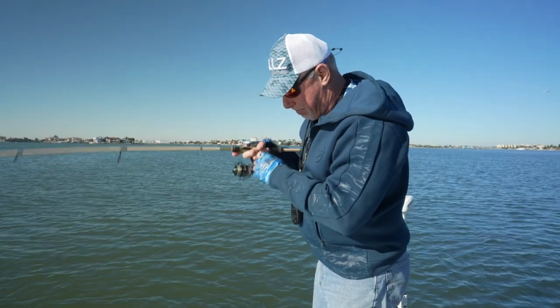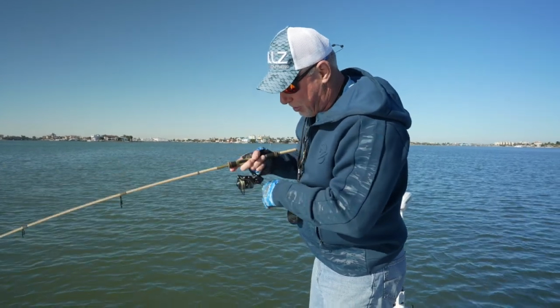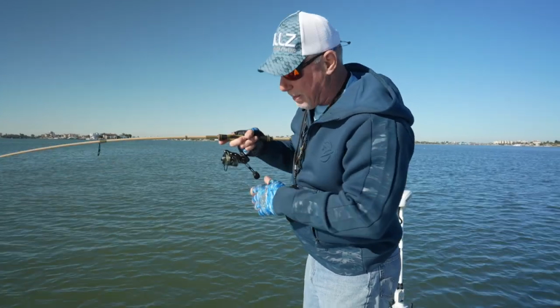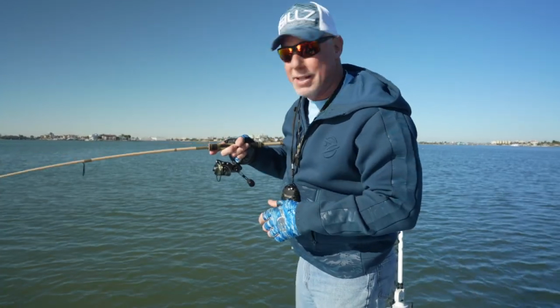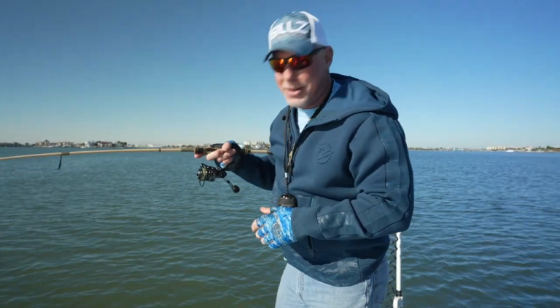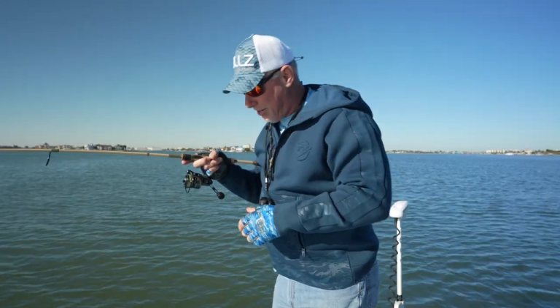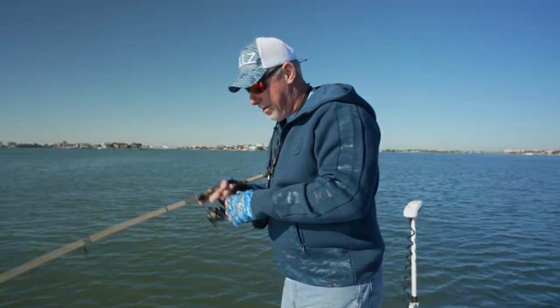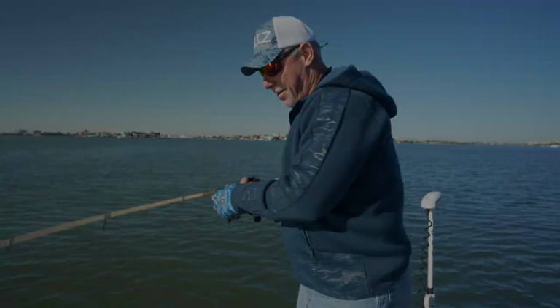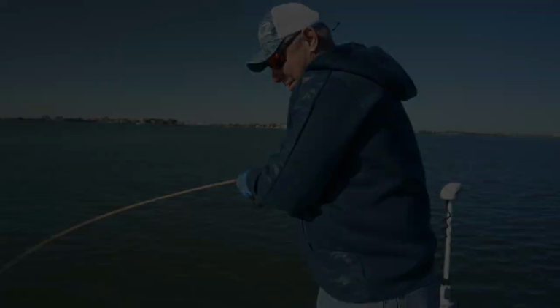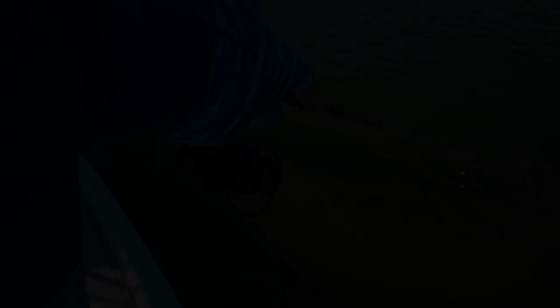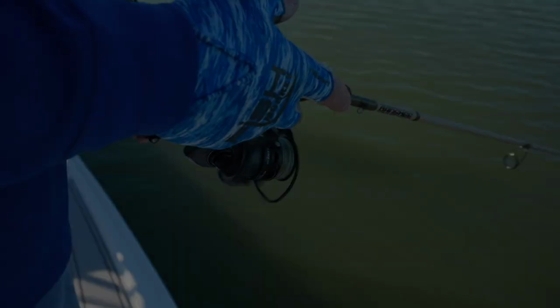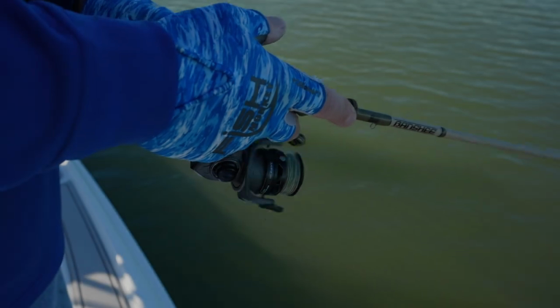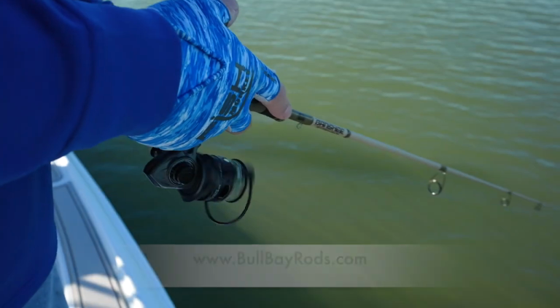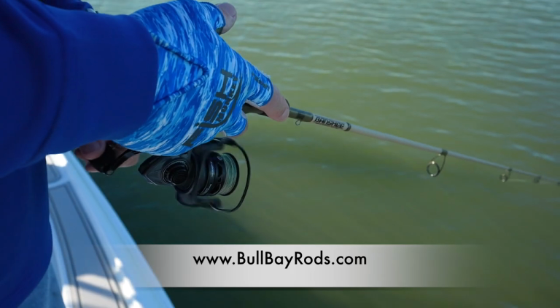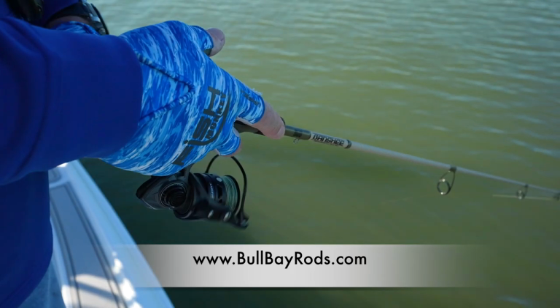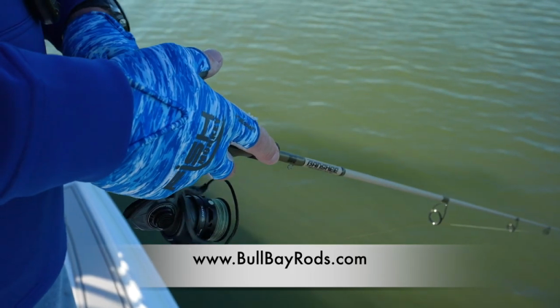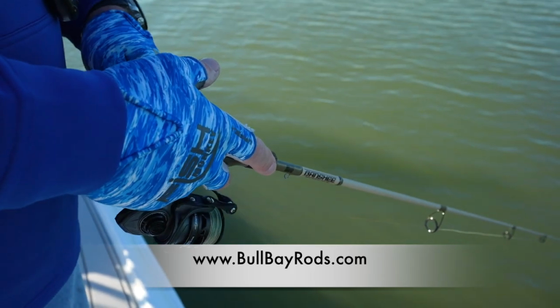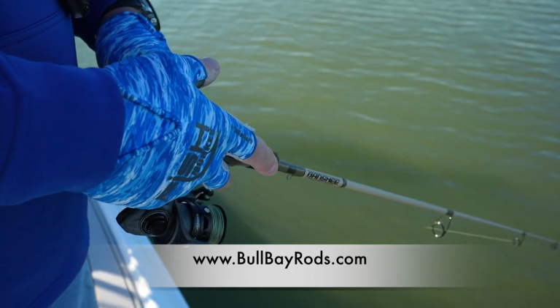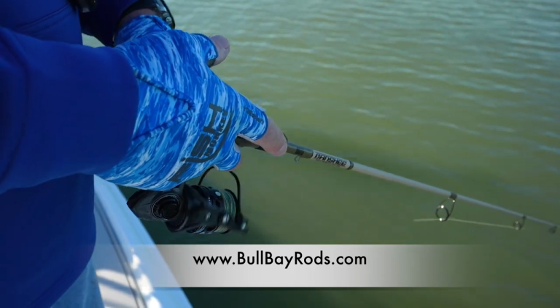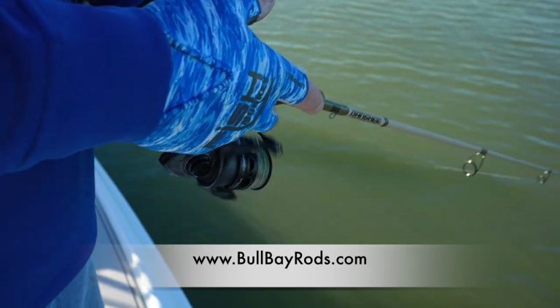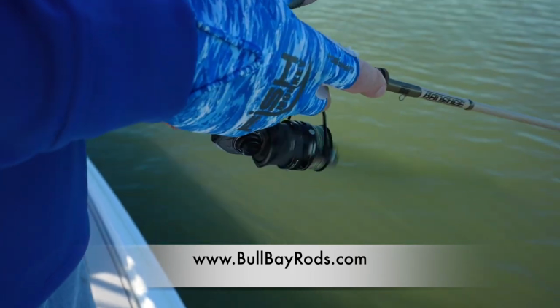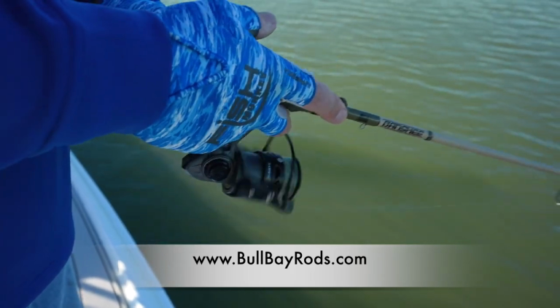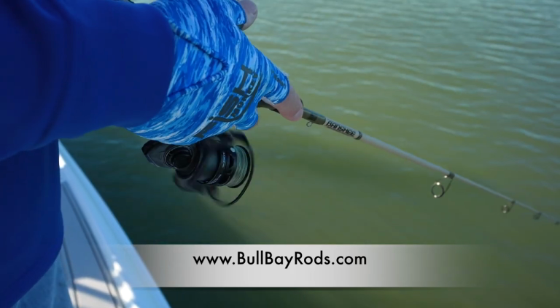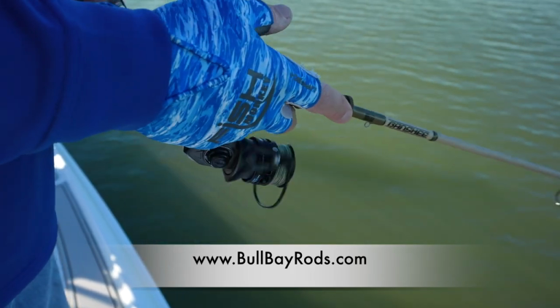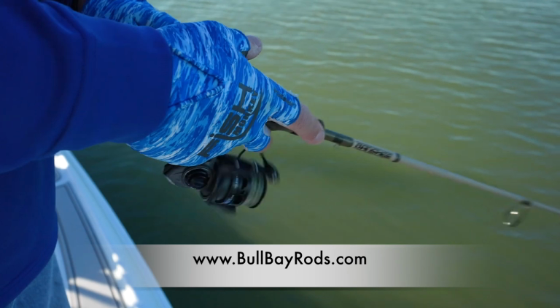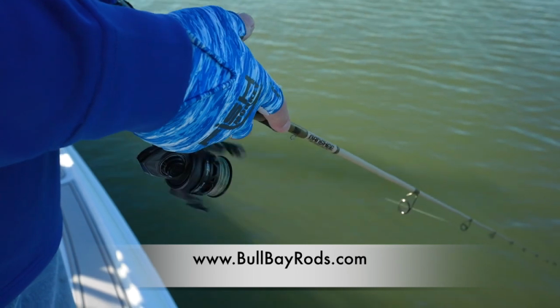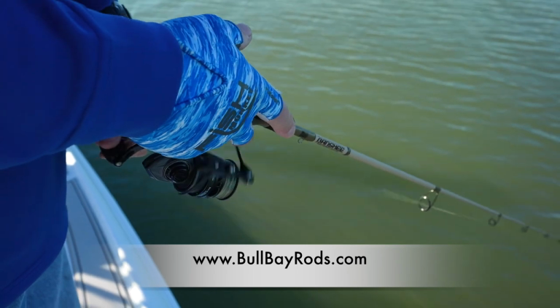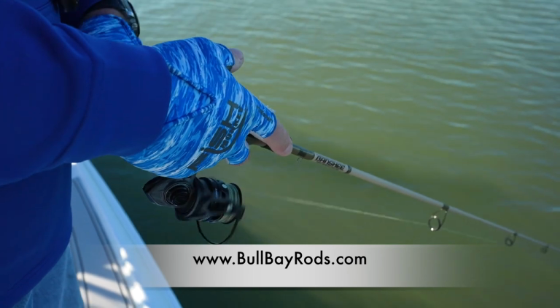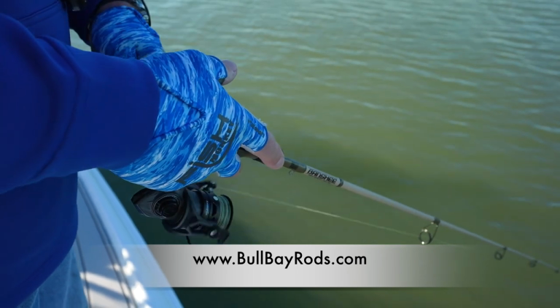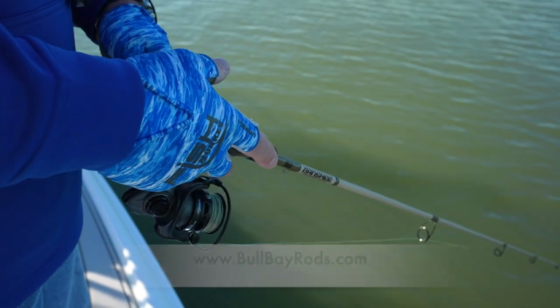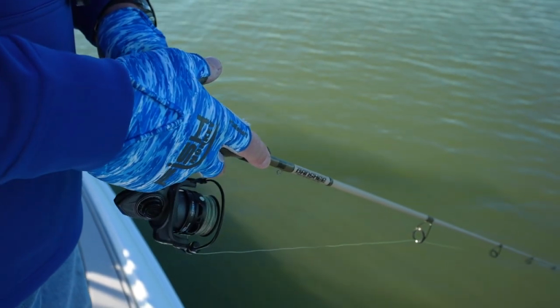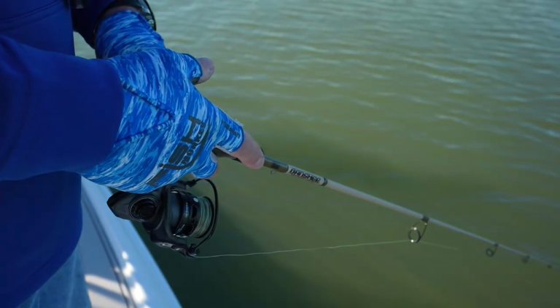The Banshee — Bull Bay Rods — getting it done.